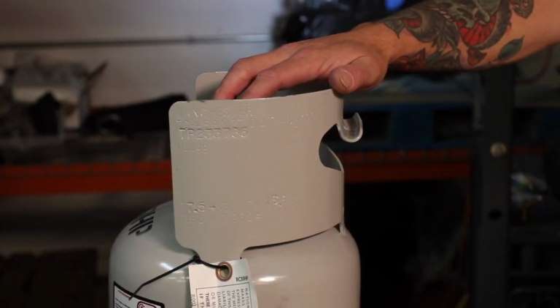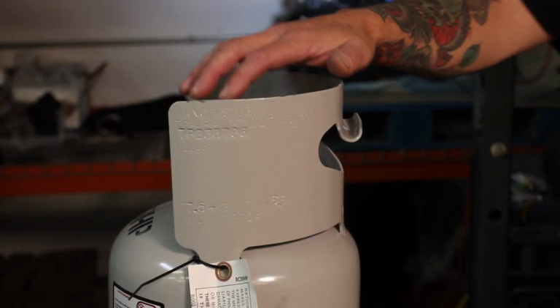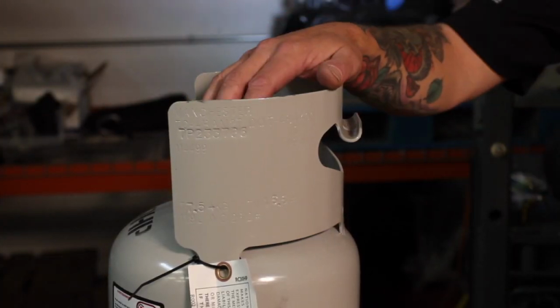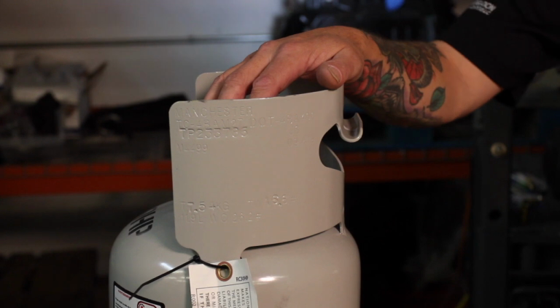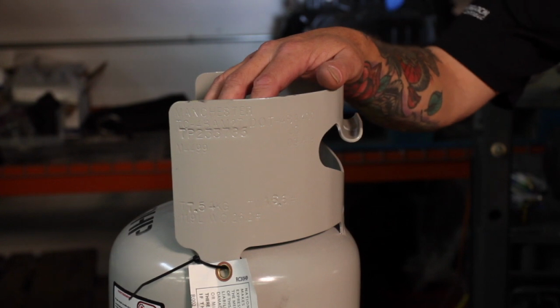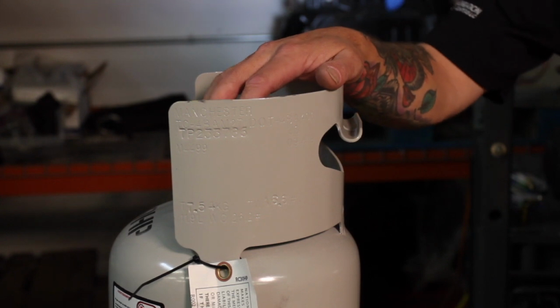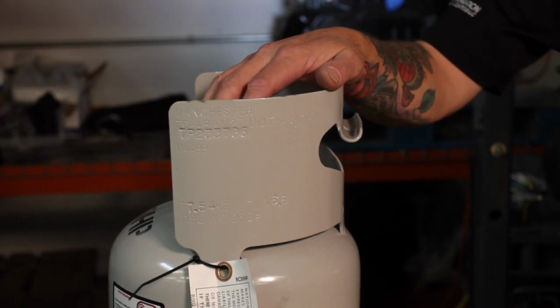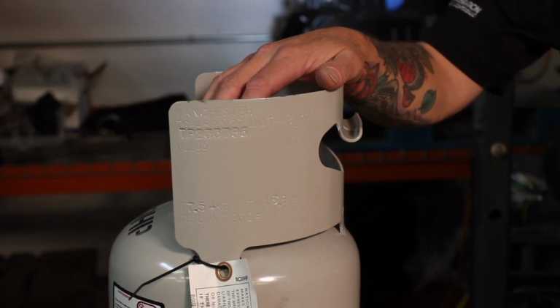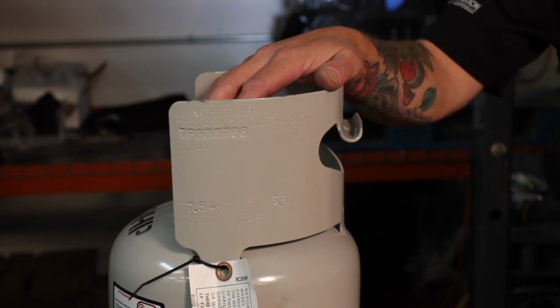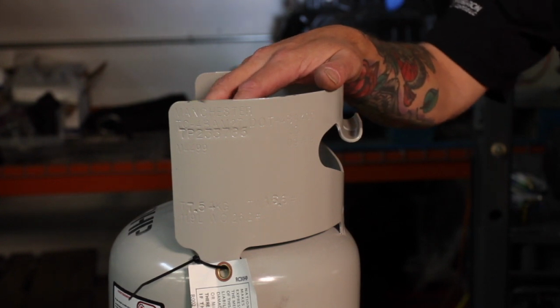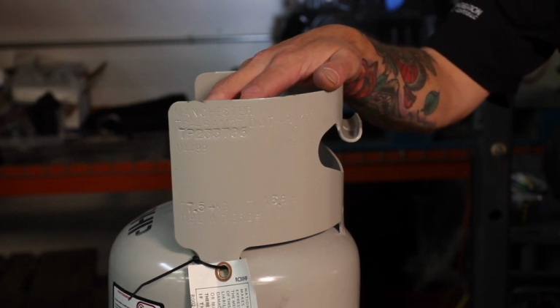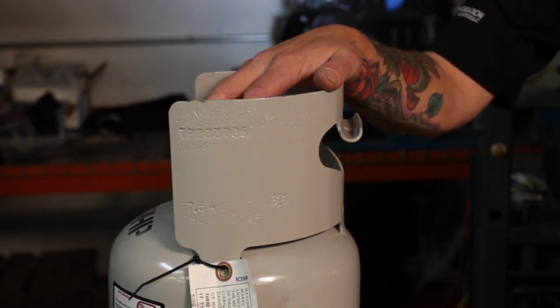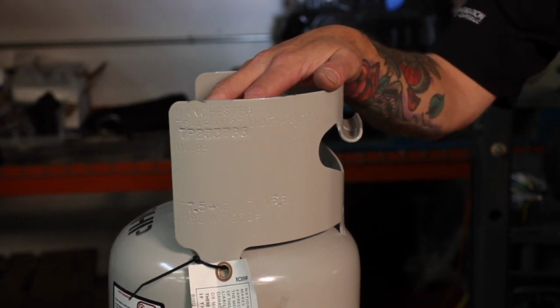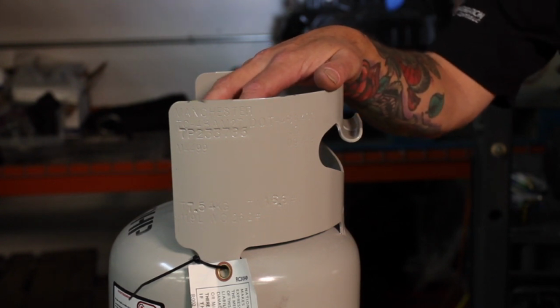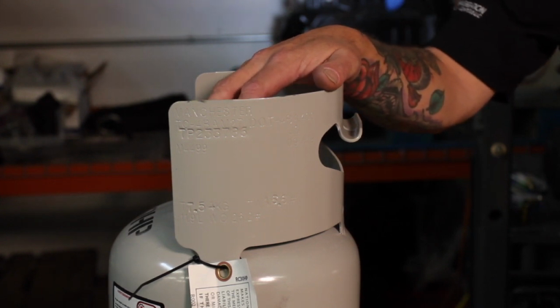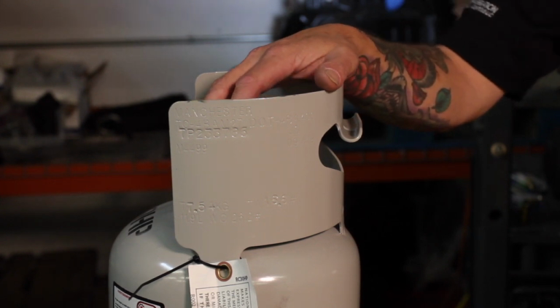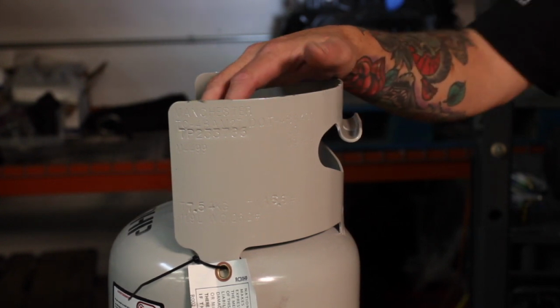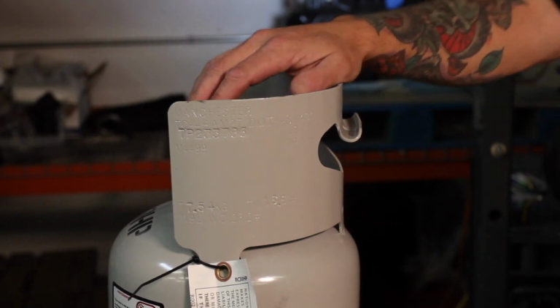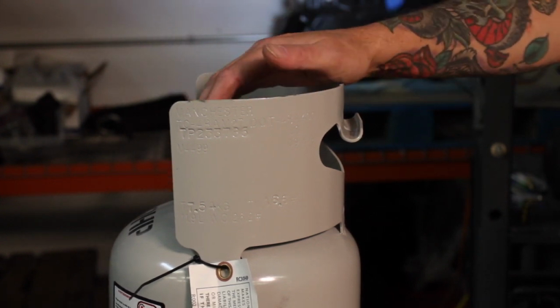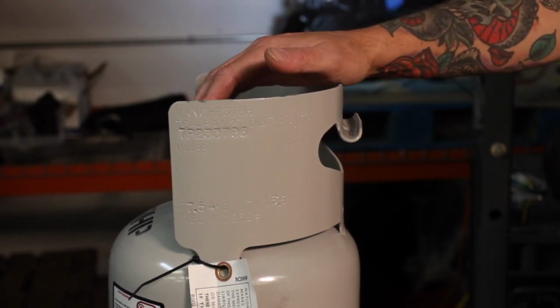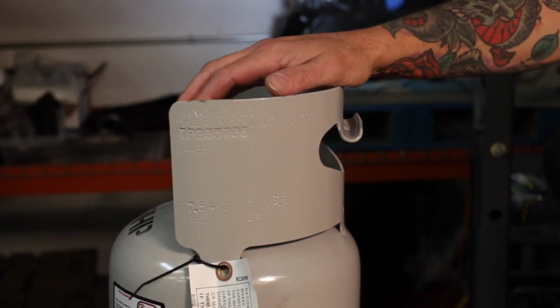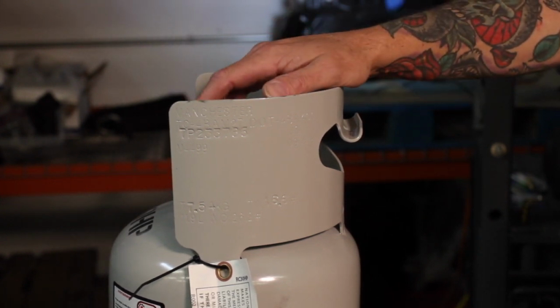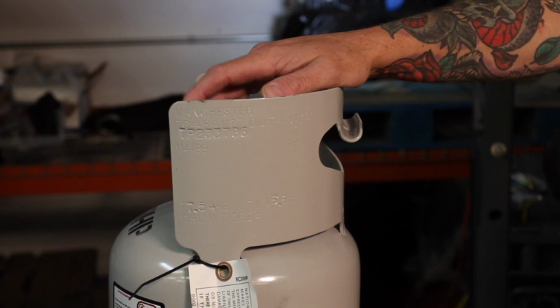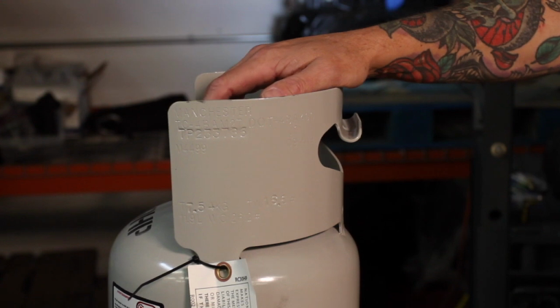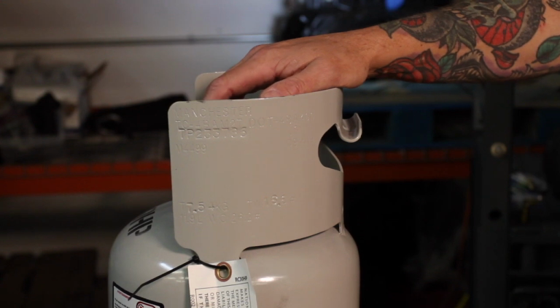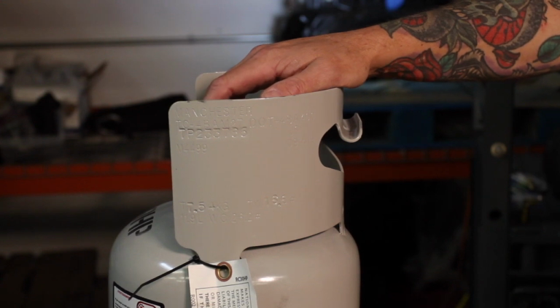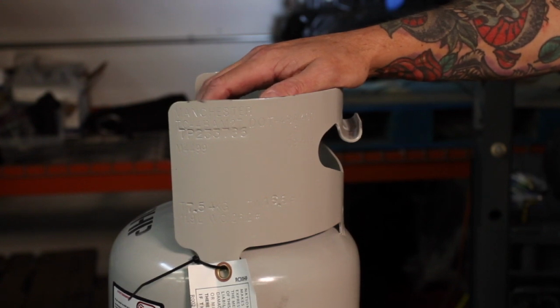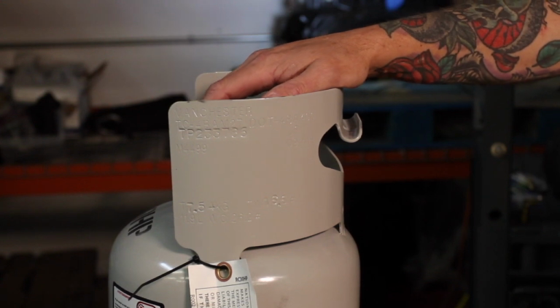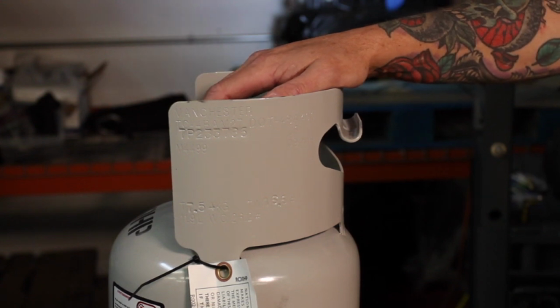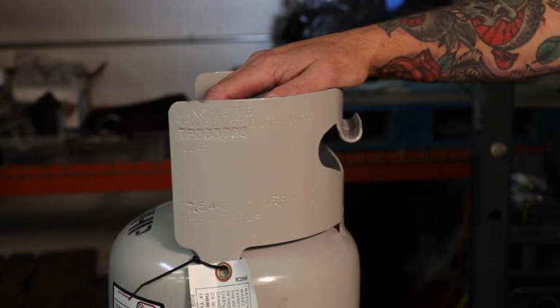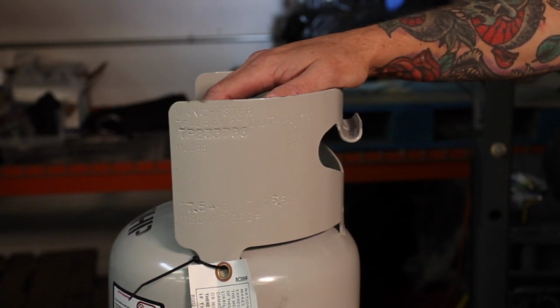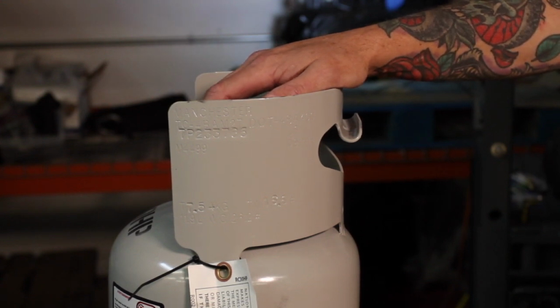This is our recovery tank. They come in many capacities, but the most common for a small system is either the 50-pound recovery or the 30-pound recovery tank.